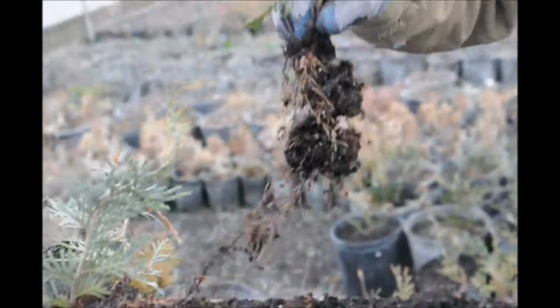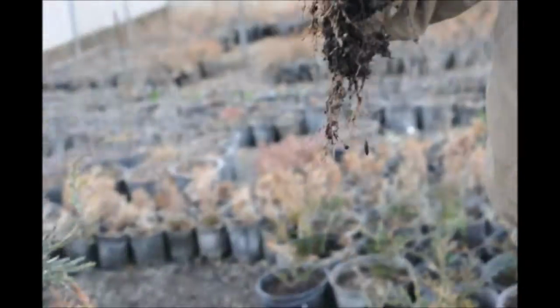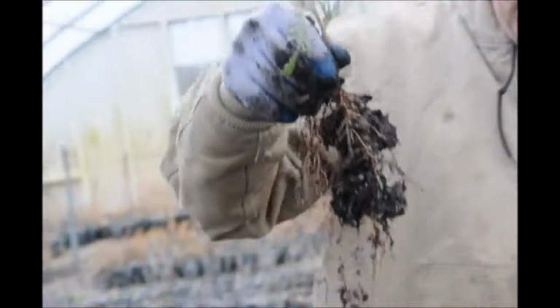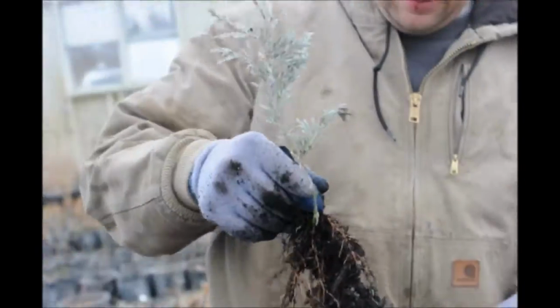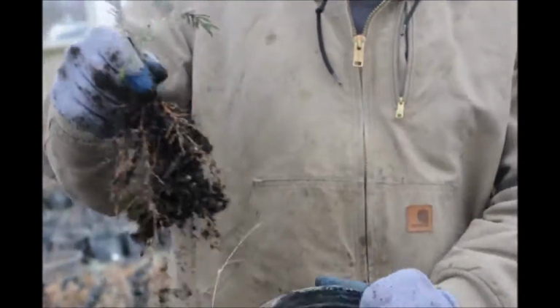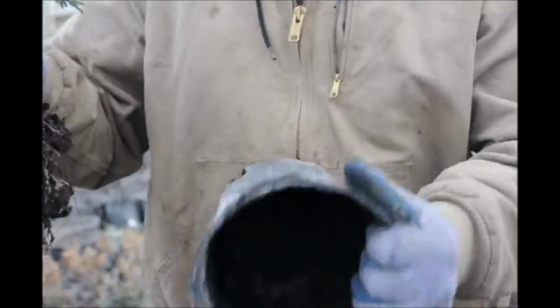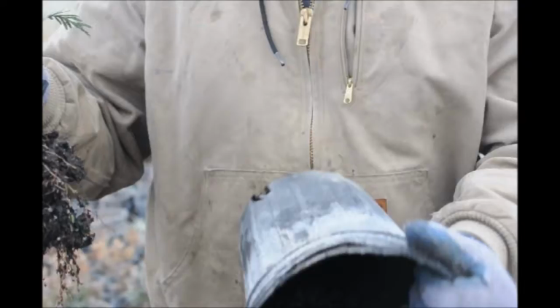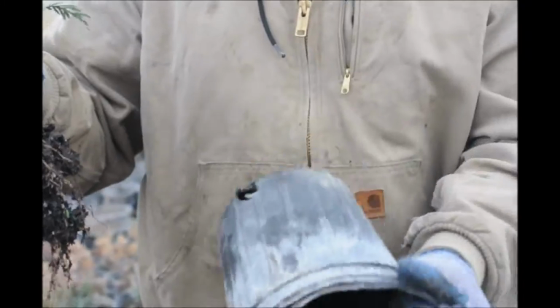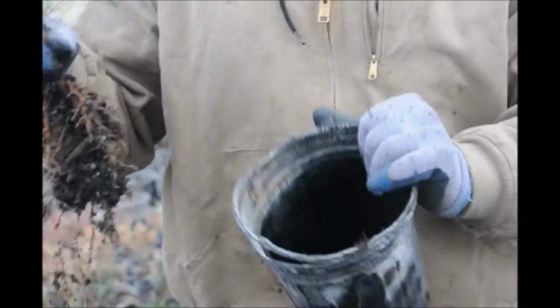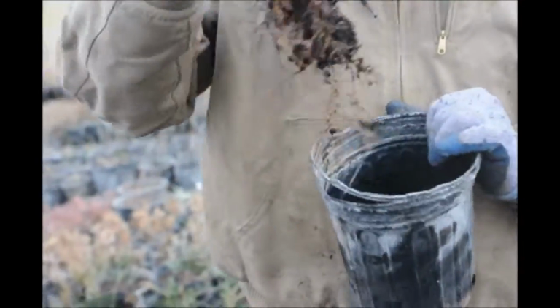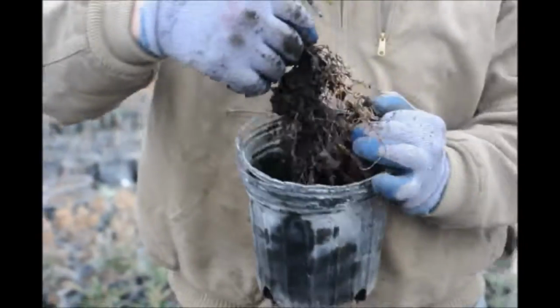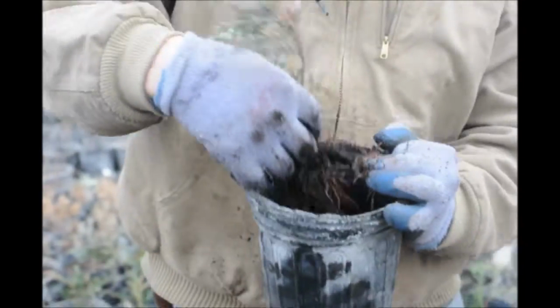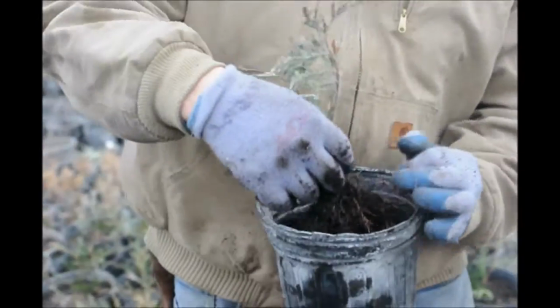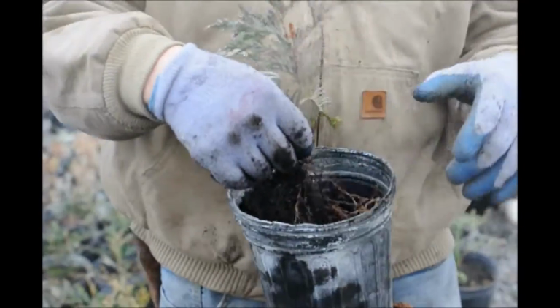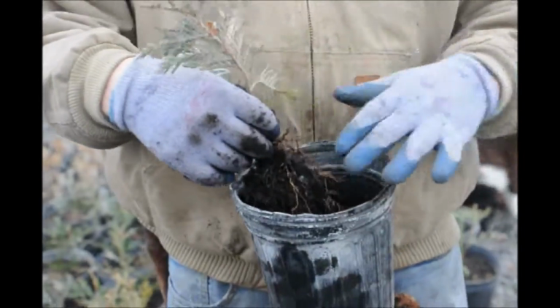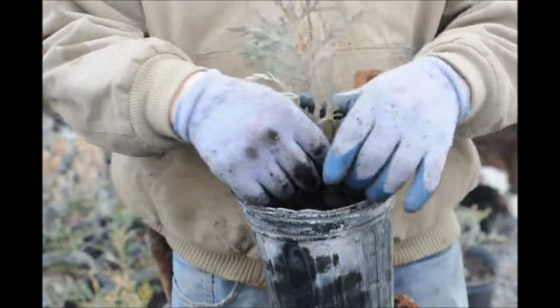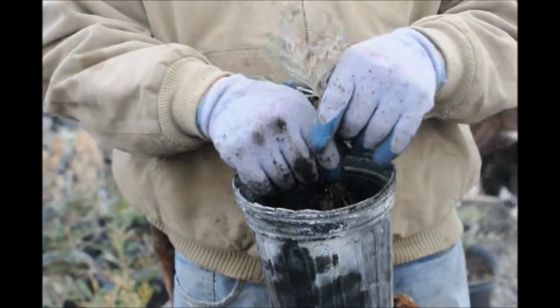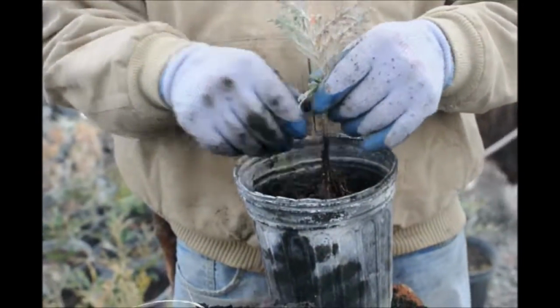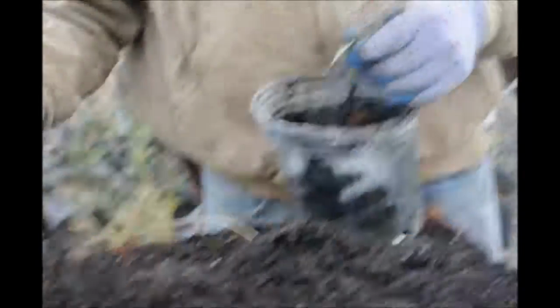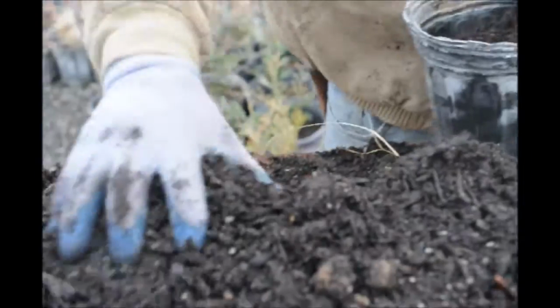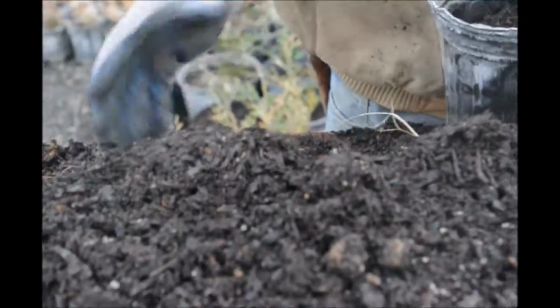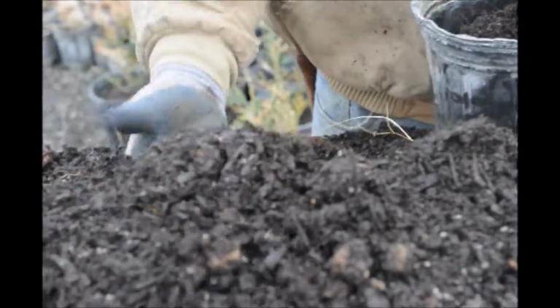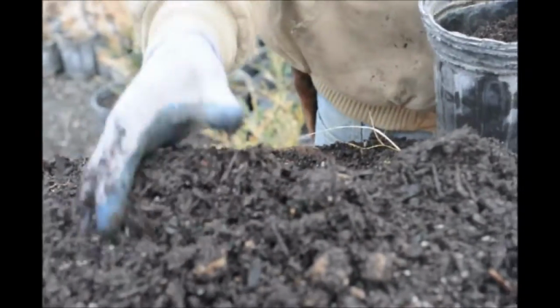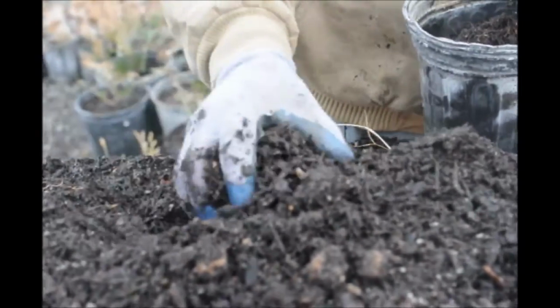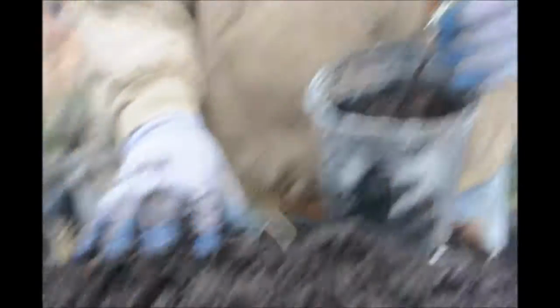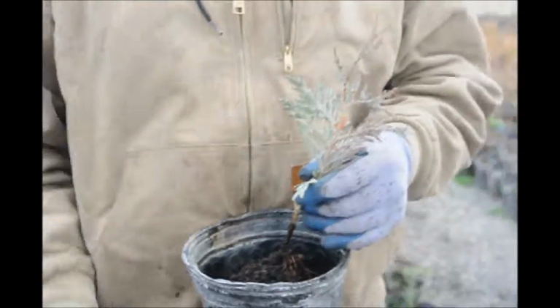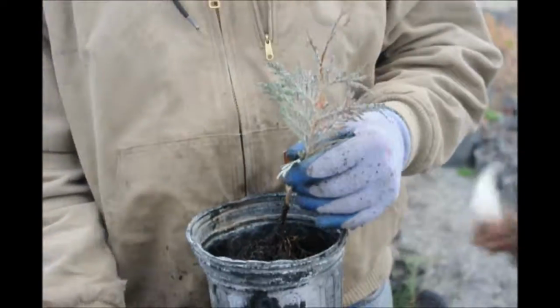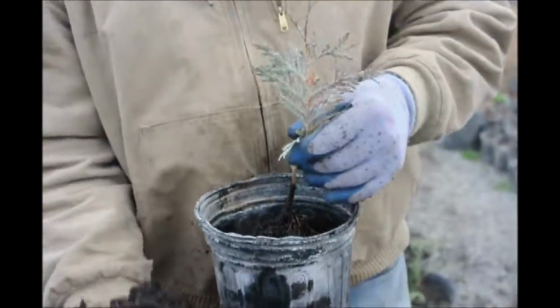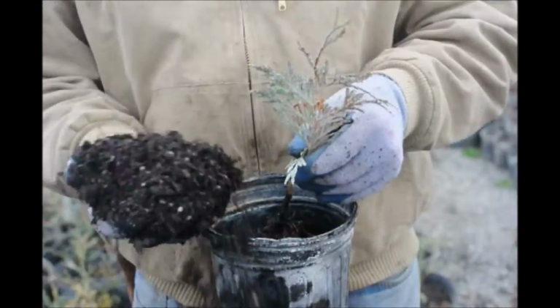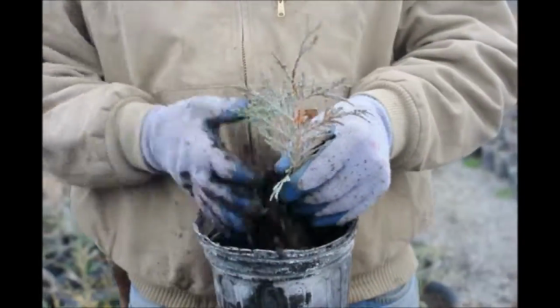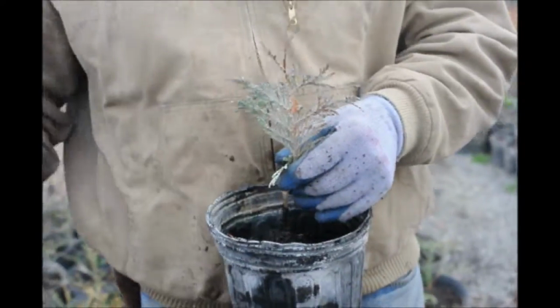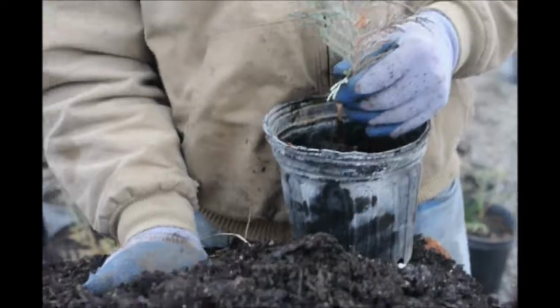There's our cutting again — a good old root system on it. Put it in there. These cuttings that we have are from a Green Giant arborvitae. Put it in there.